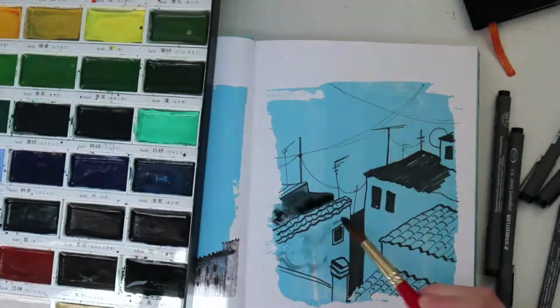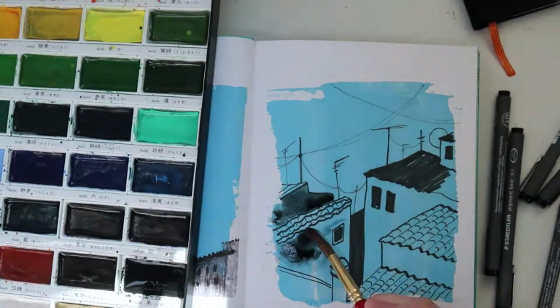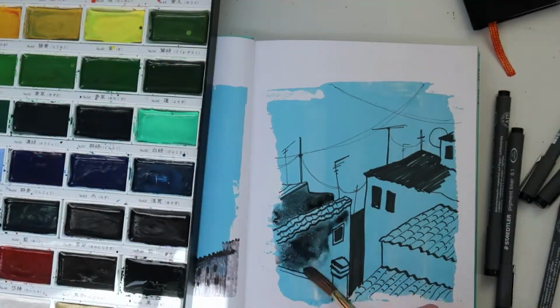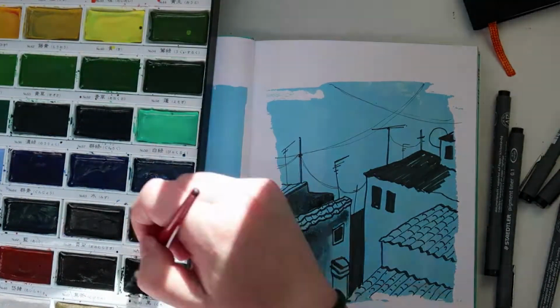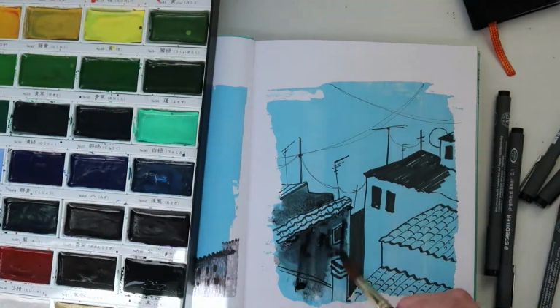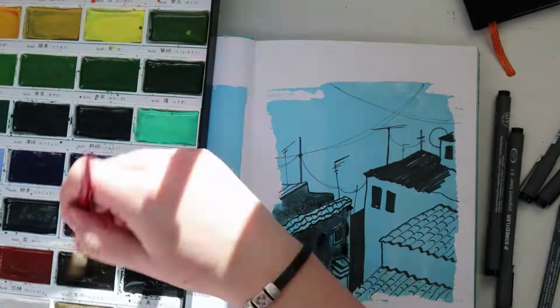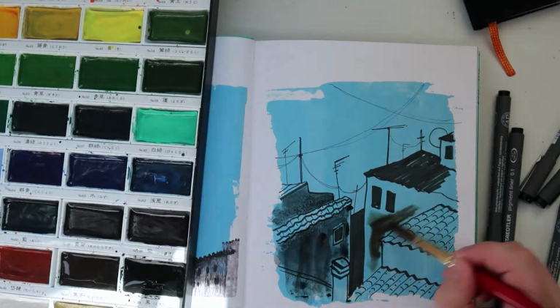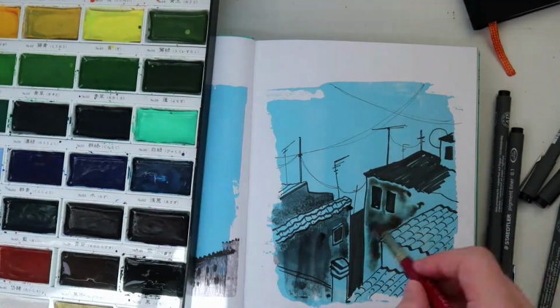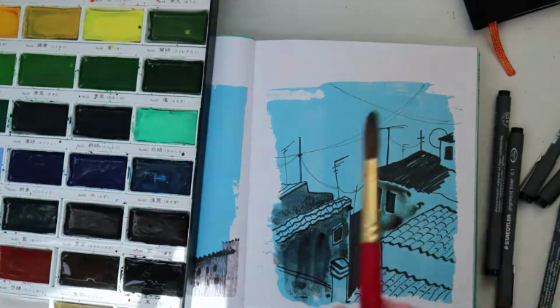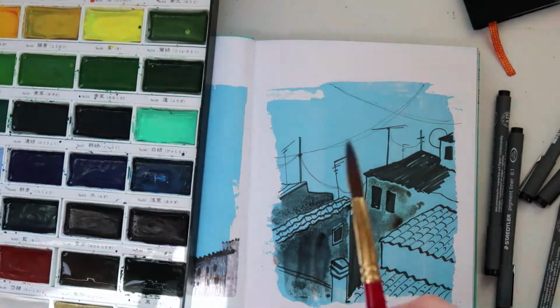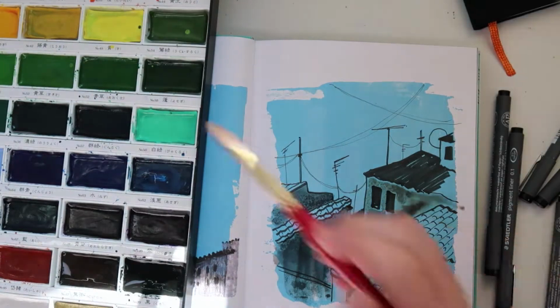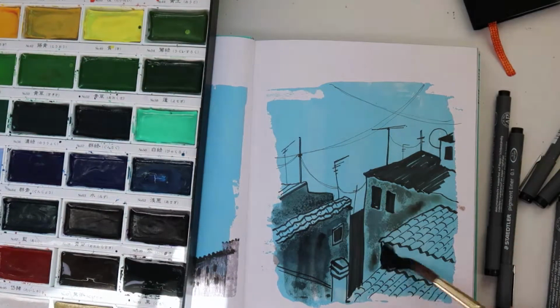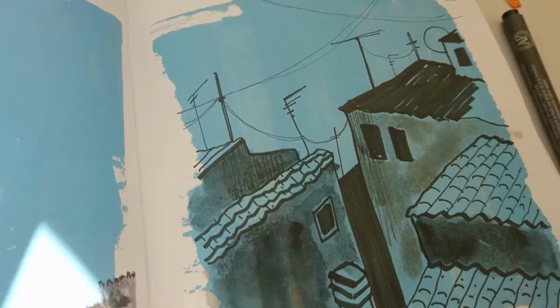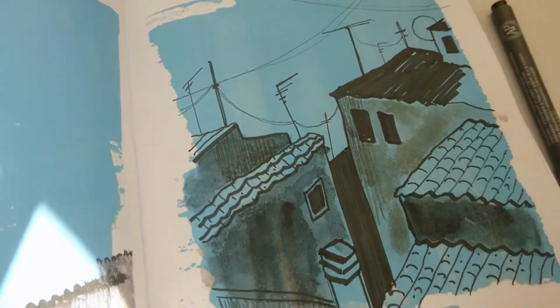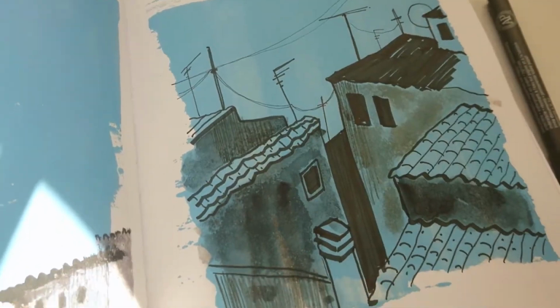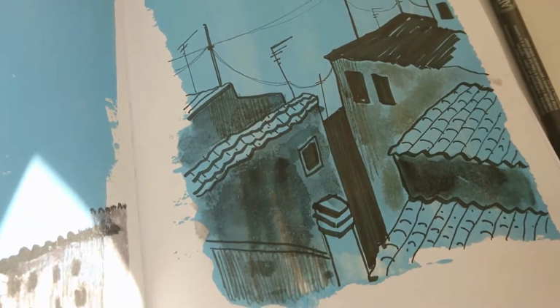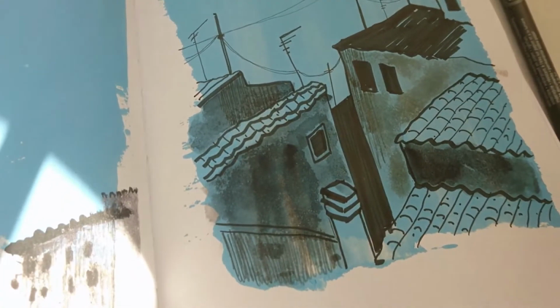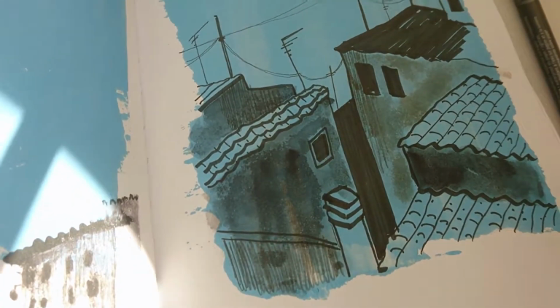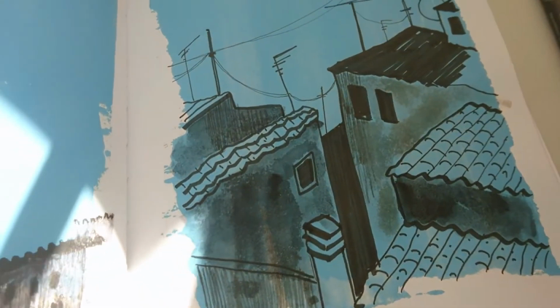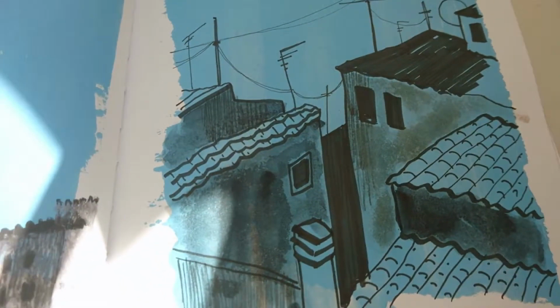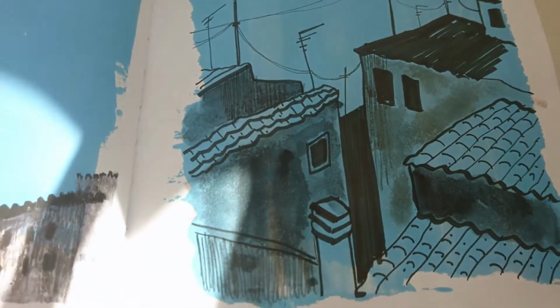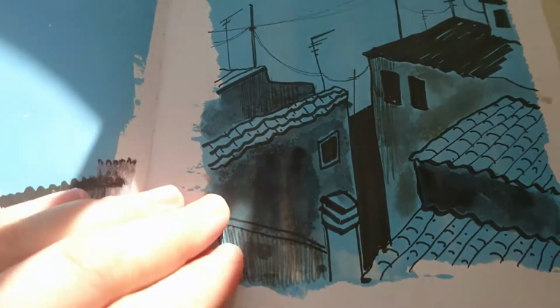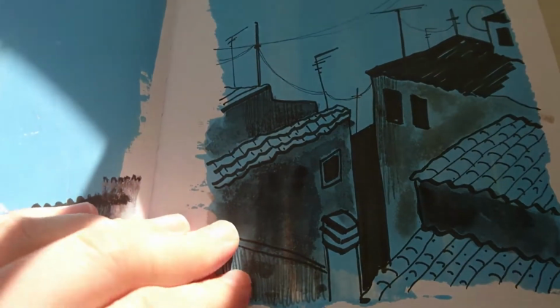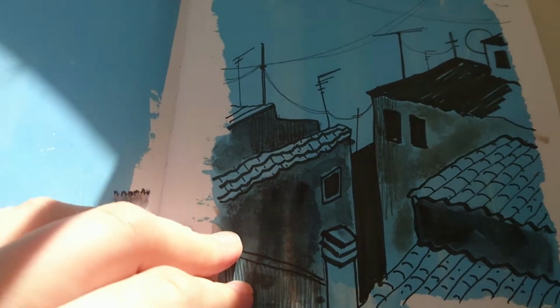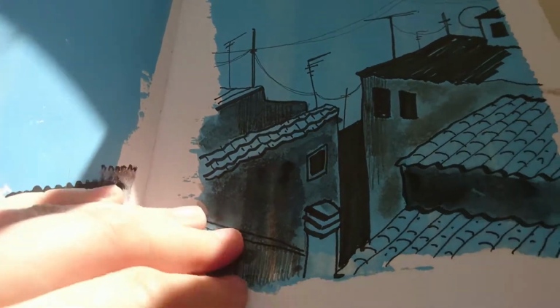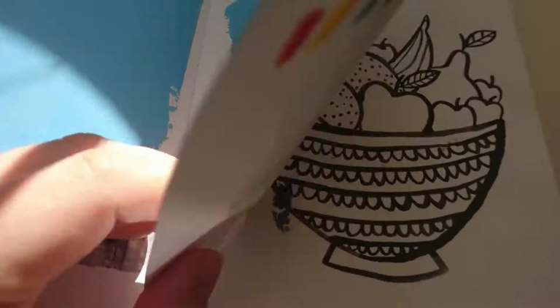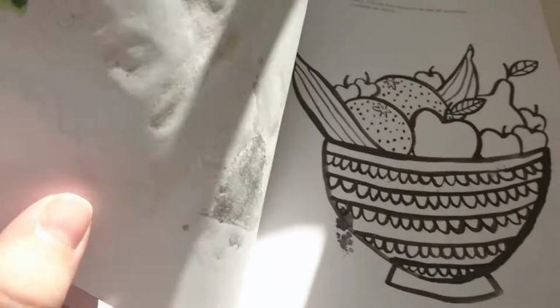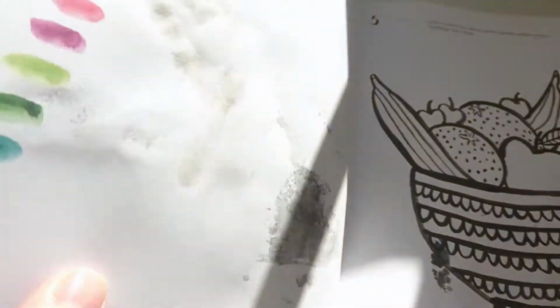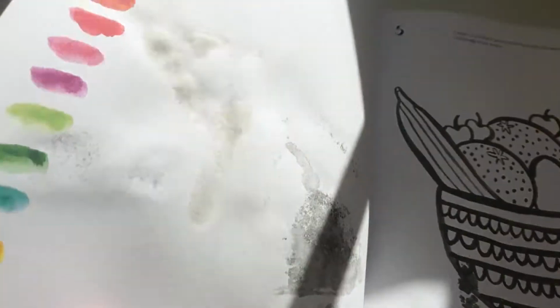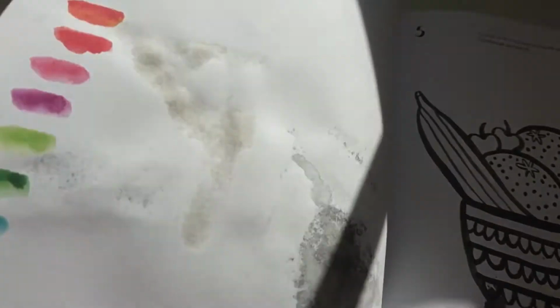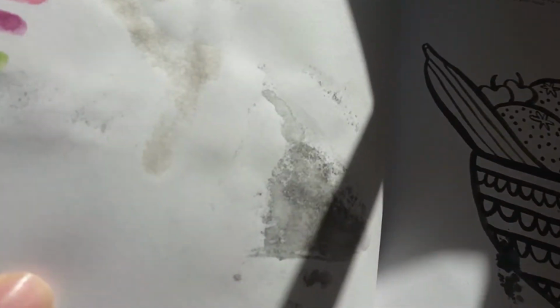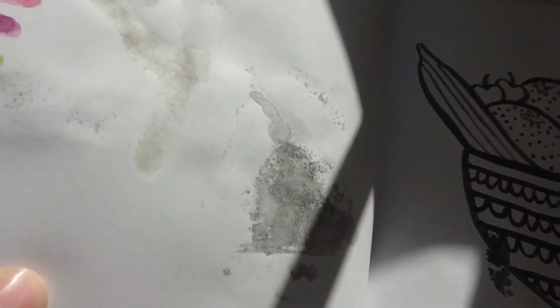I added some watercolour, but this paper is definitely not good for watercolour so I wouldn't recommend it — which is really annoying because the next page is swatches and I was hoping to swatch some watercolours on it.